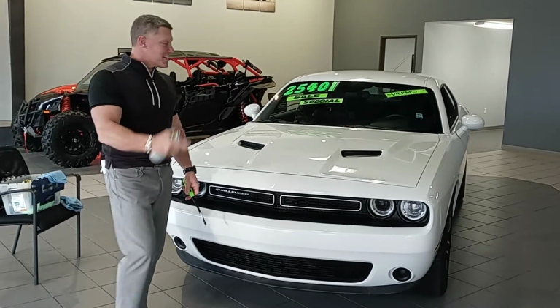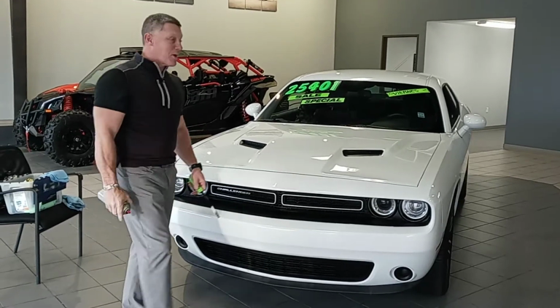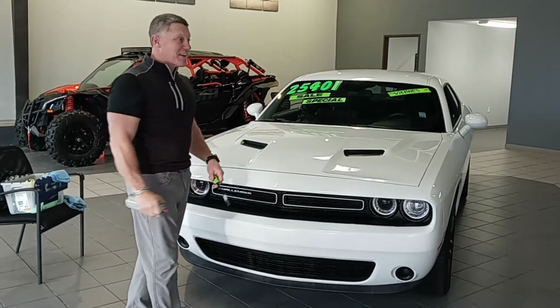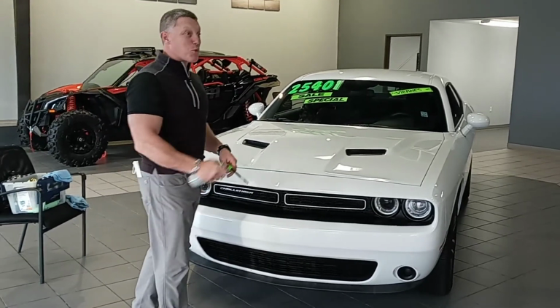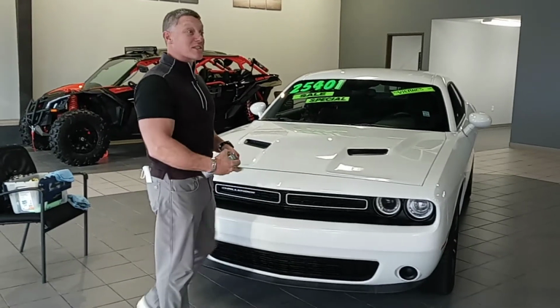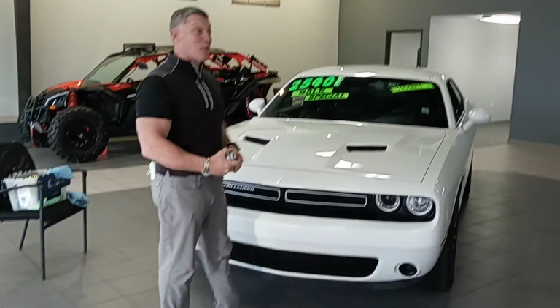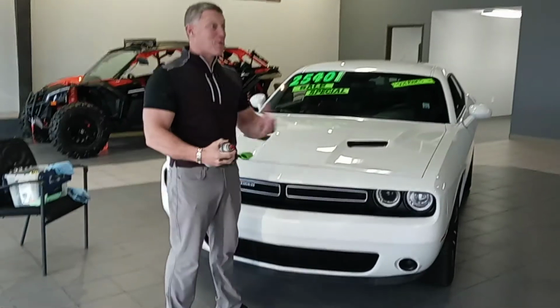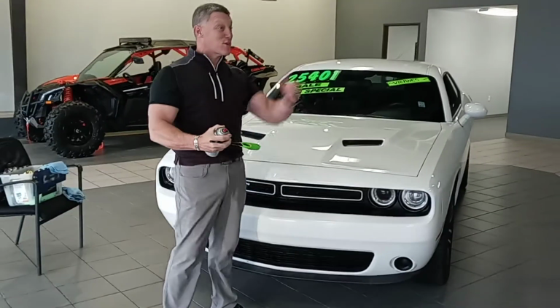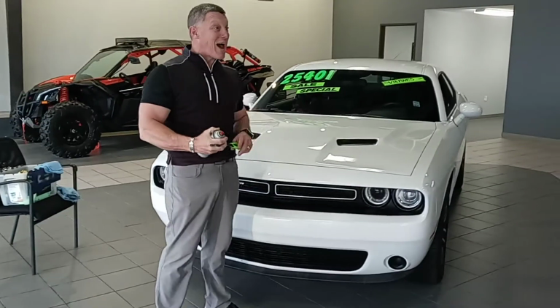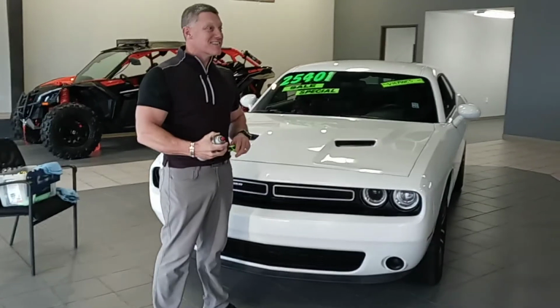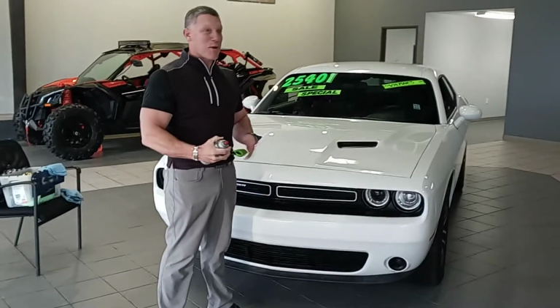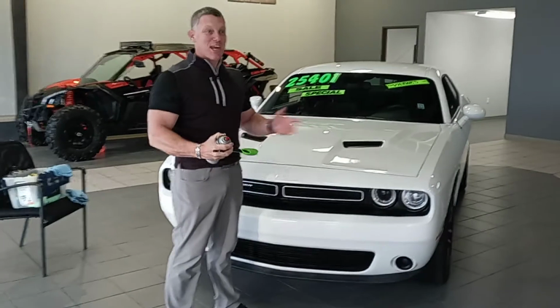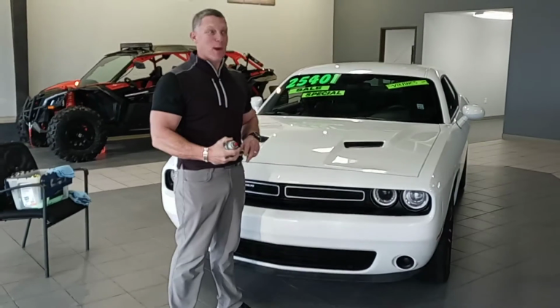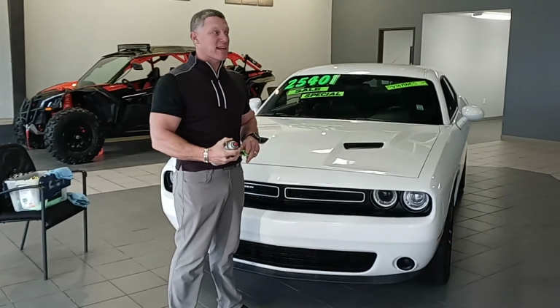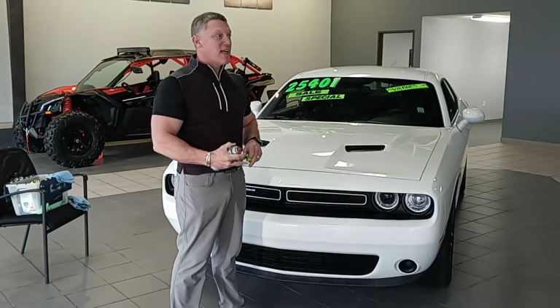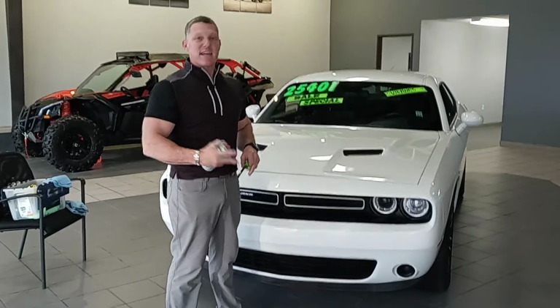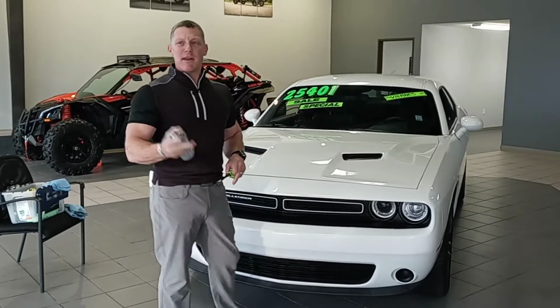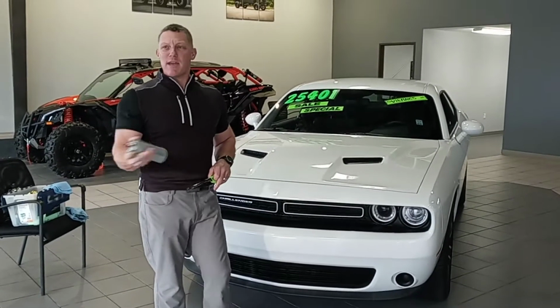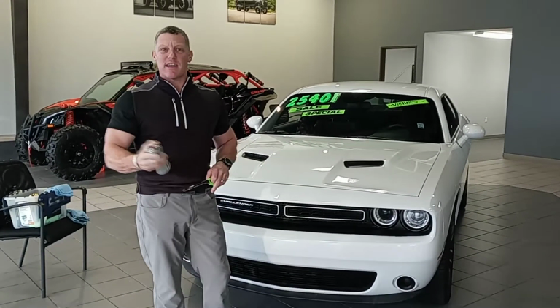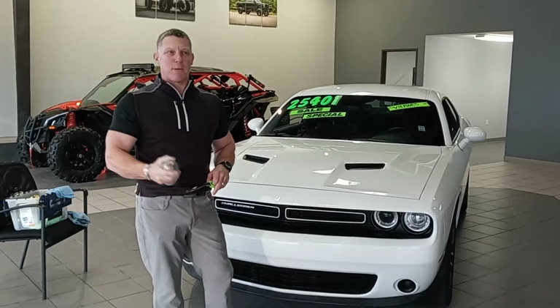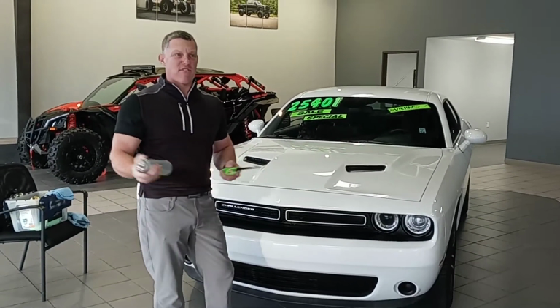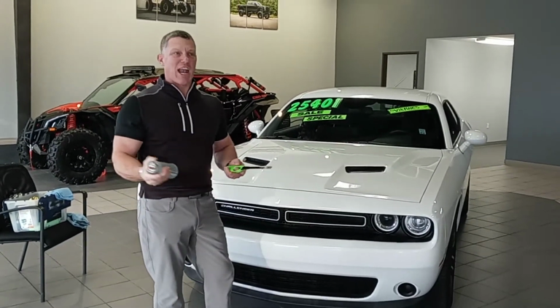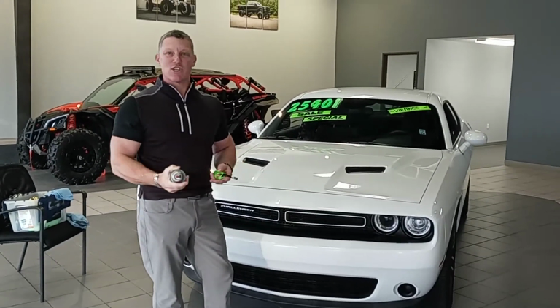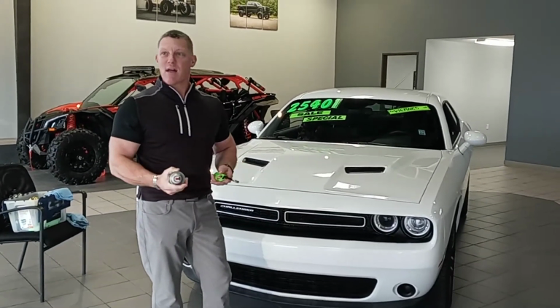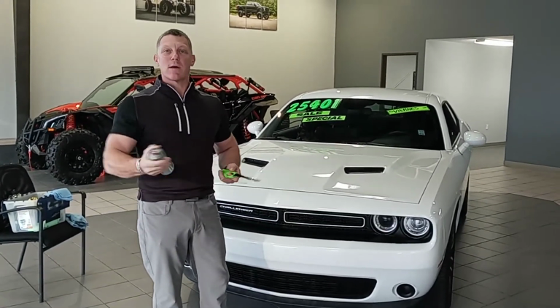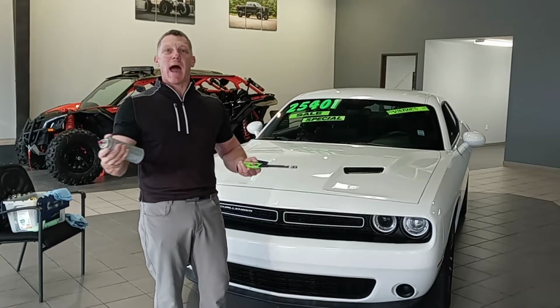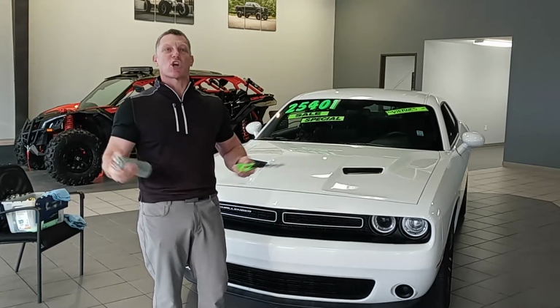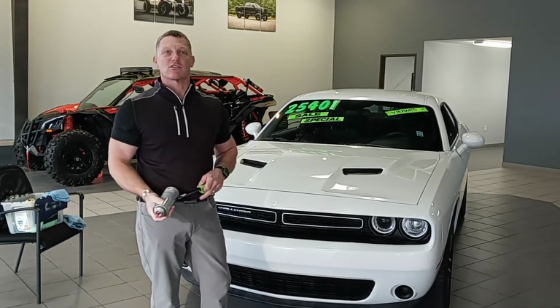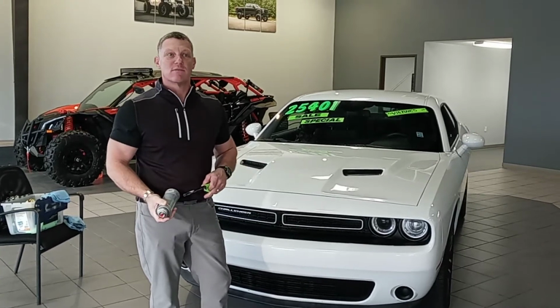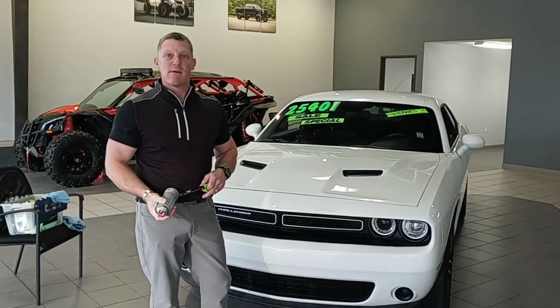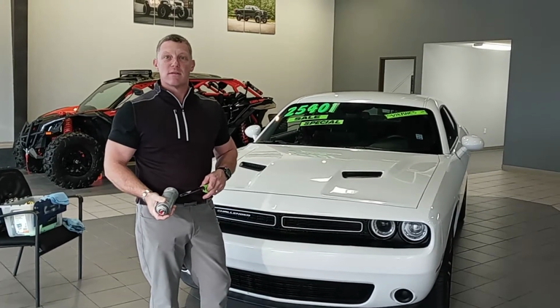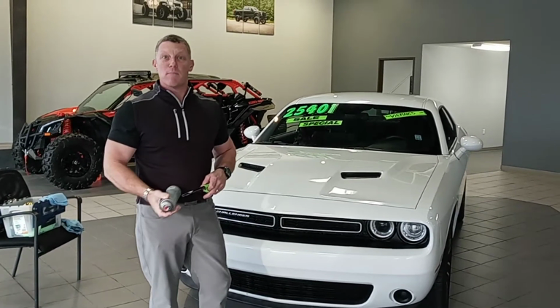Hey, we're here at Northwest Ottawa today with my friend Flamas, and we're talking about thermoplane. Can anybody give me an example of an environmental hazard? What's something that happens to cars? Bird poop.